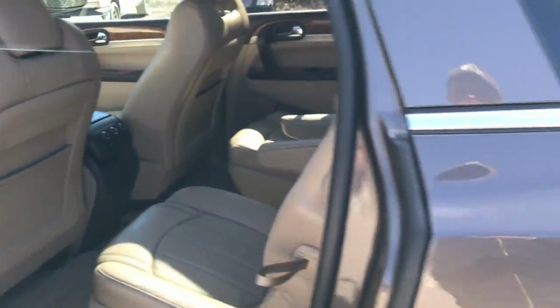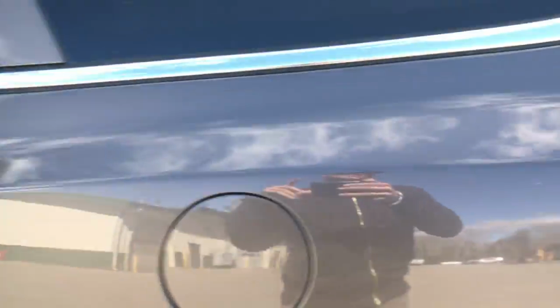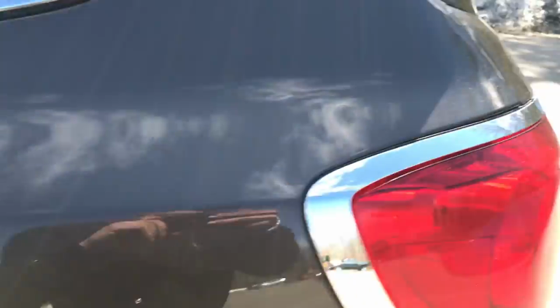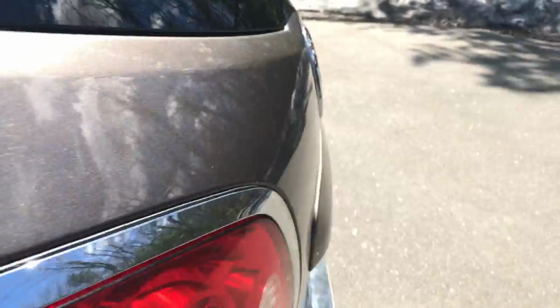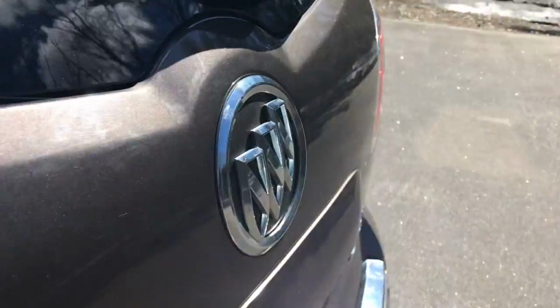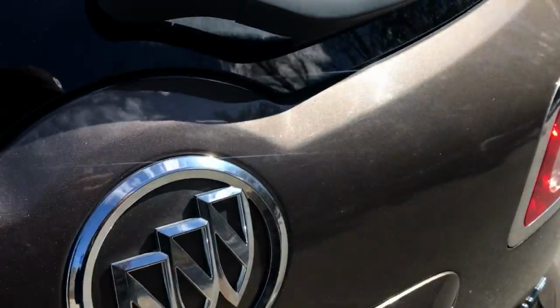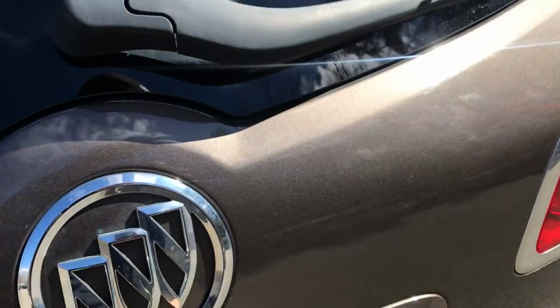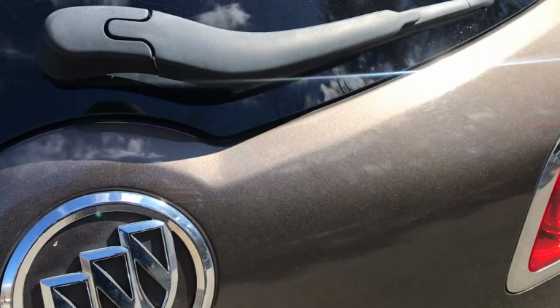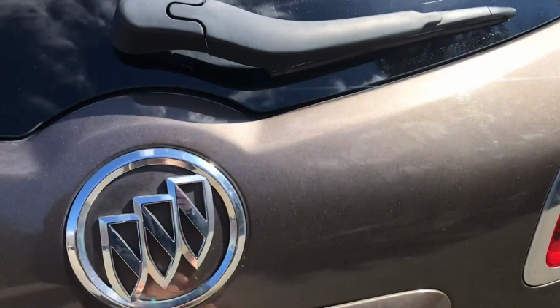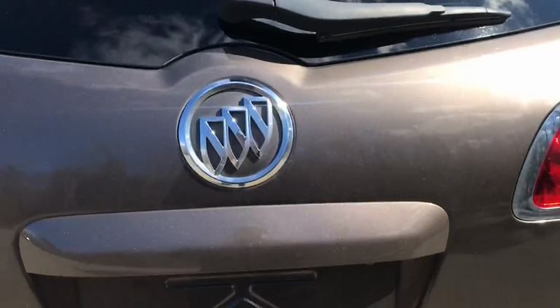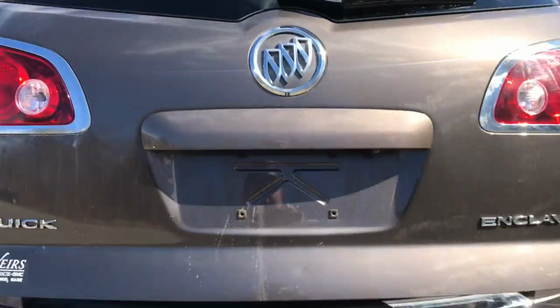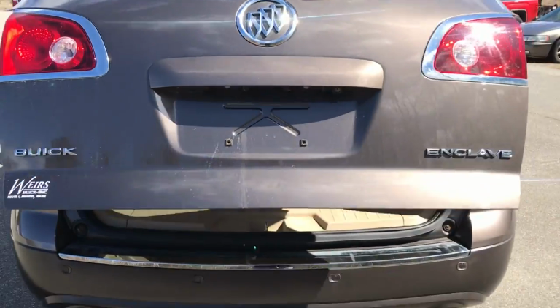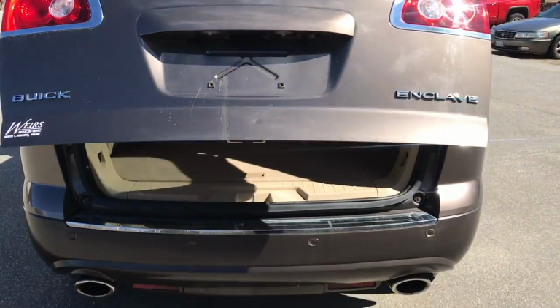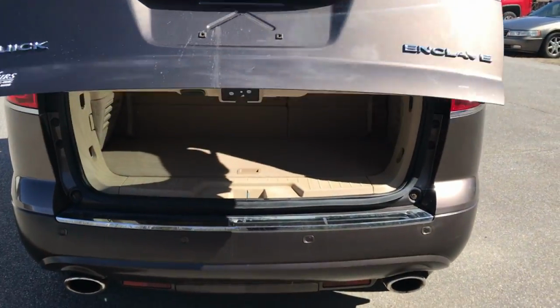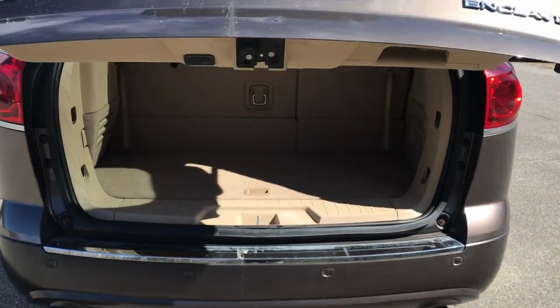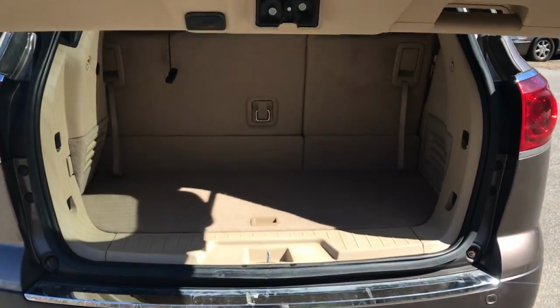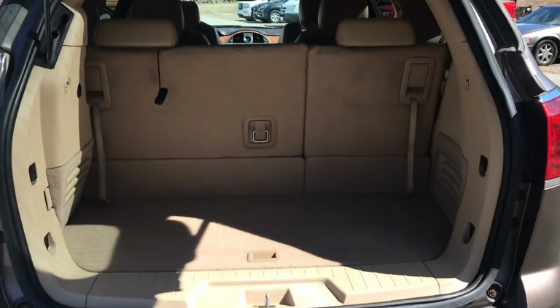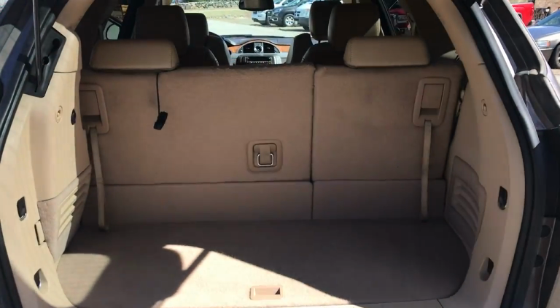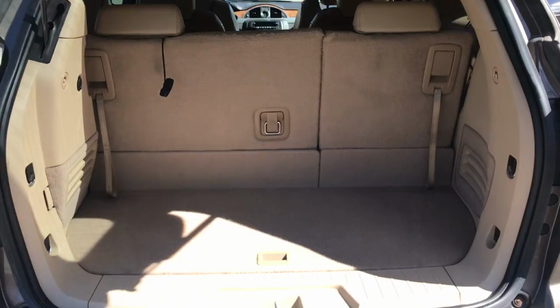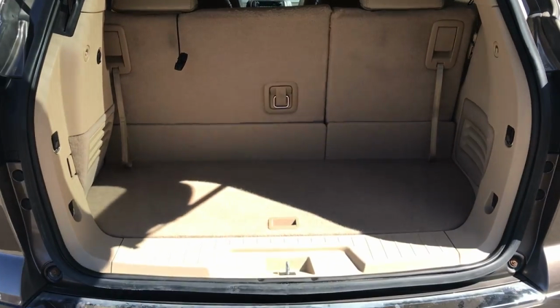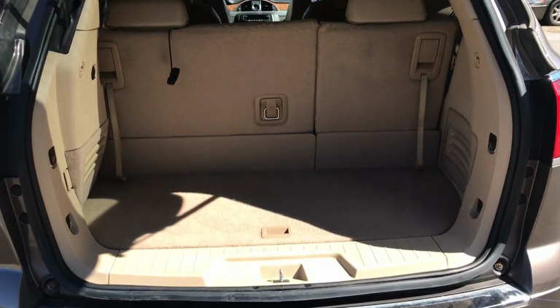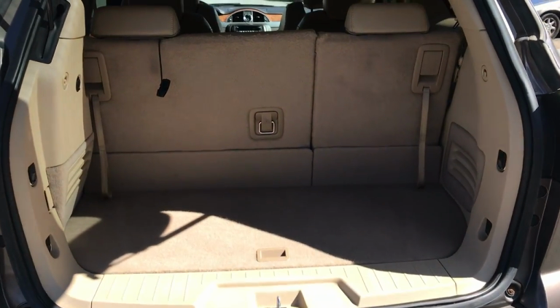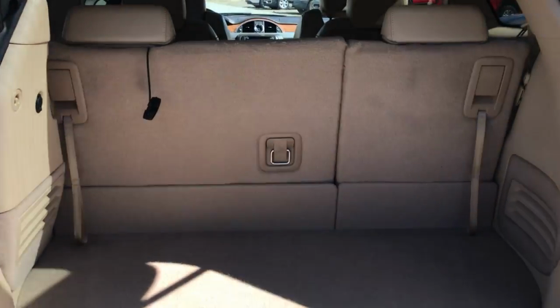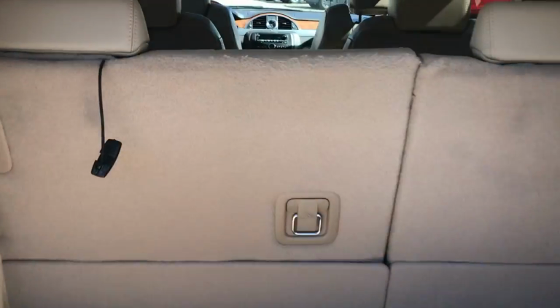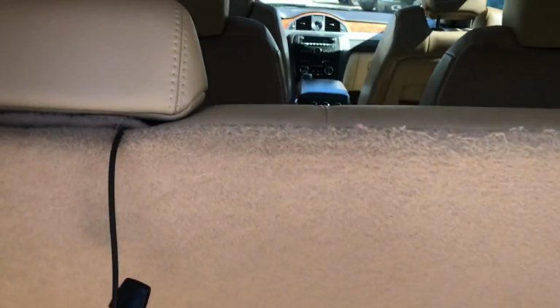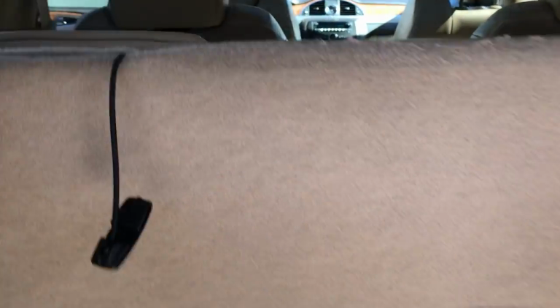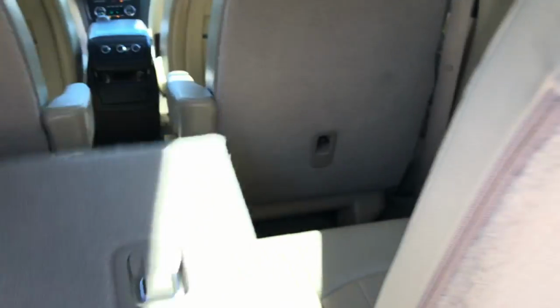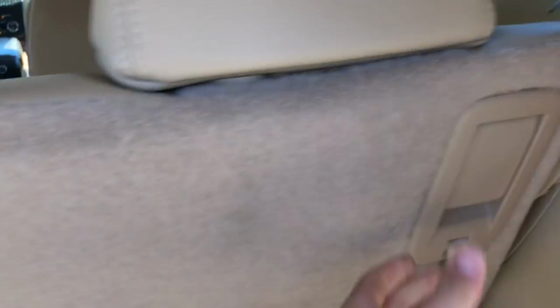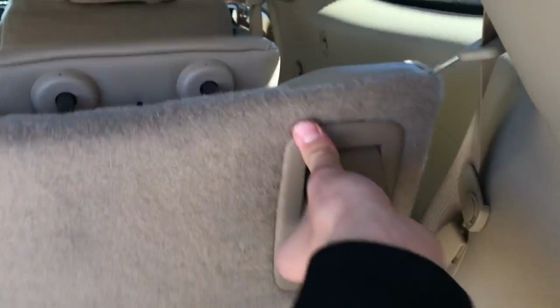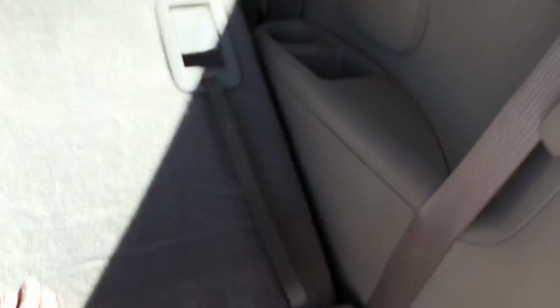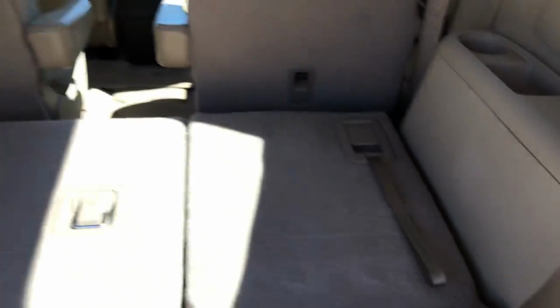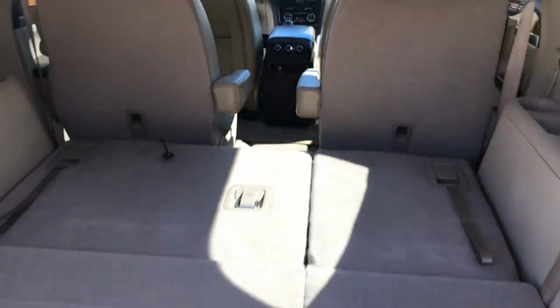Take a look at the cargo area as well. As you can see, you got your power tailgate on this vehicle. Tons of cargo going back here. If you need a little more, remember this third row will fold completely flat — just like that.